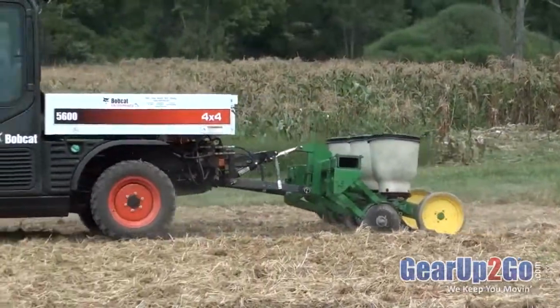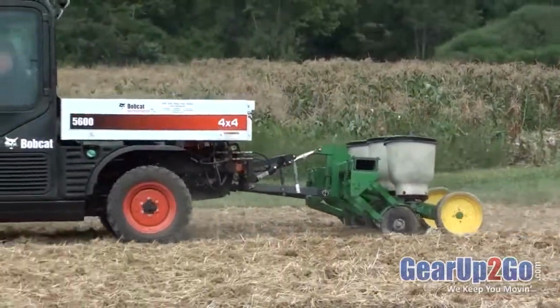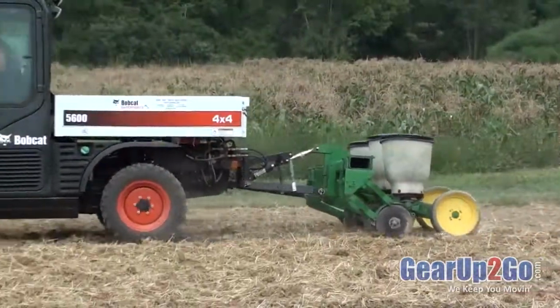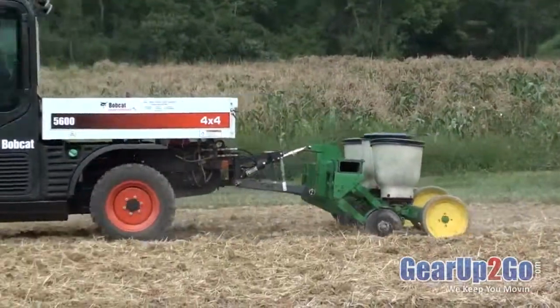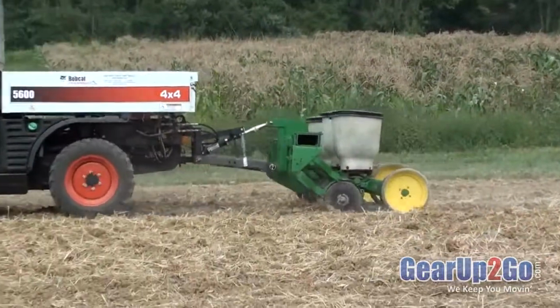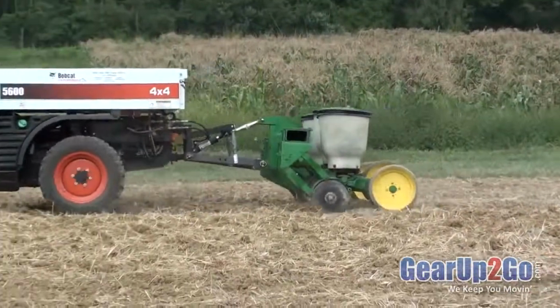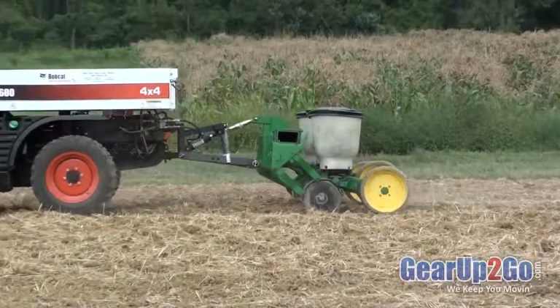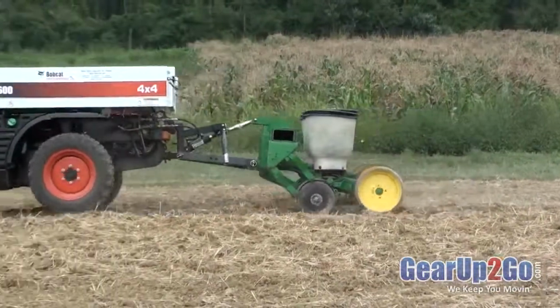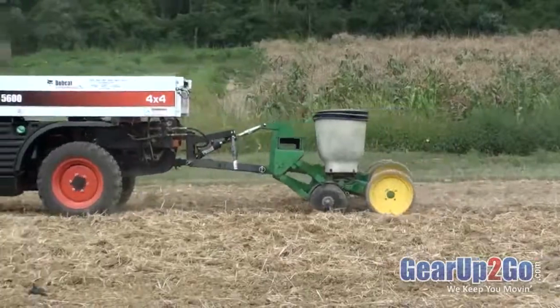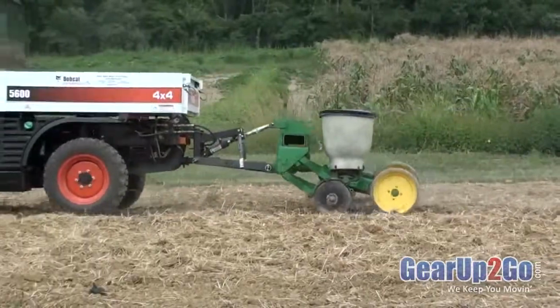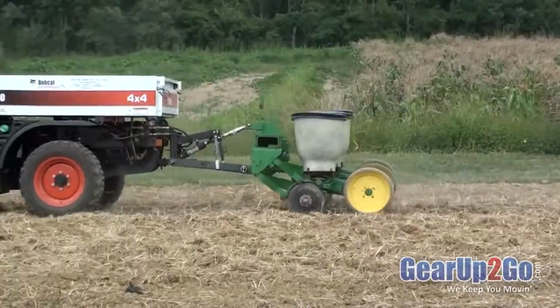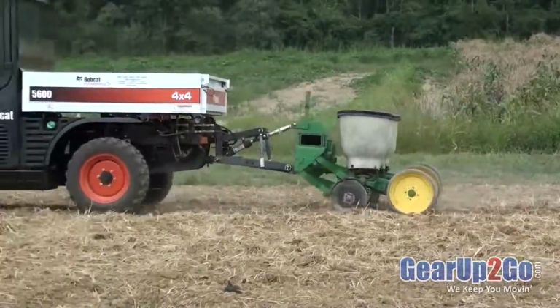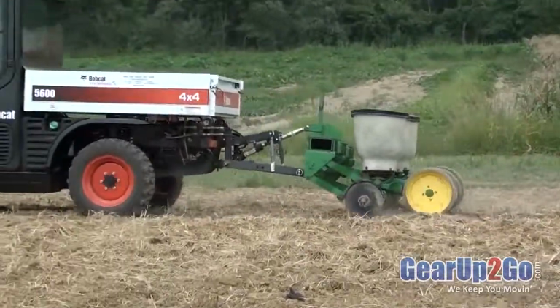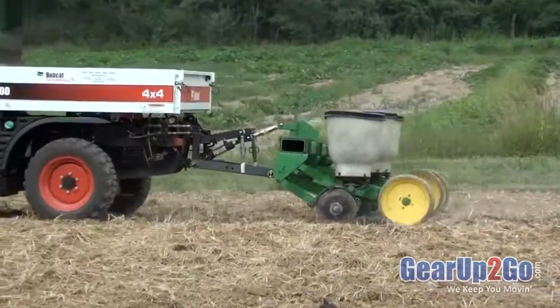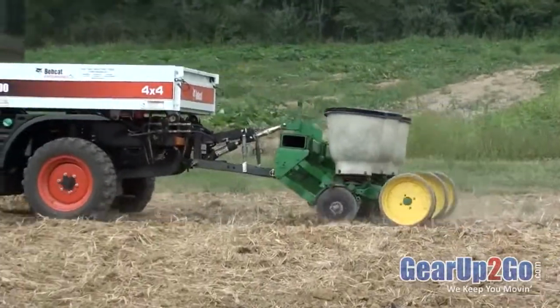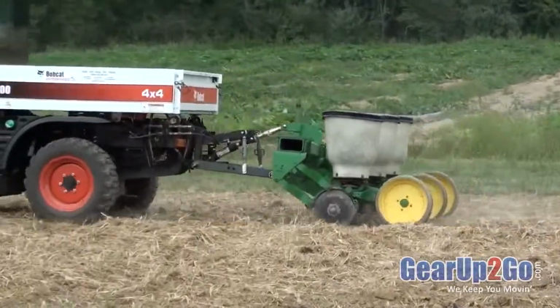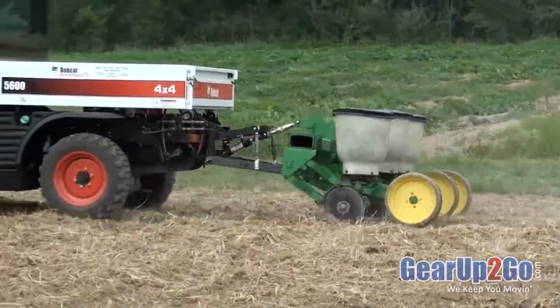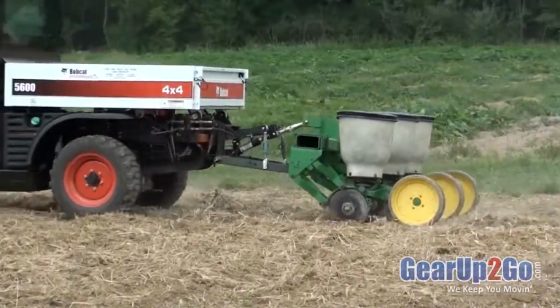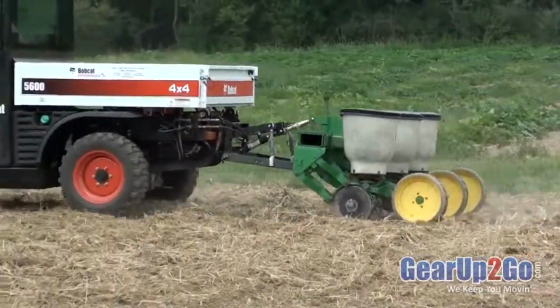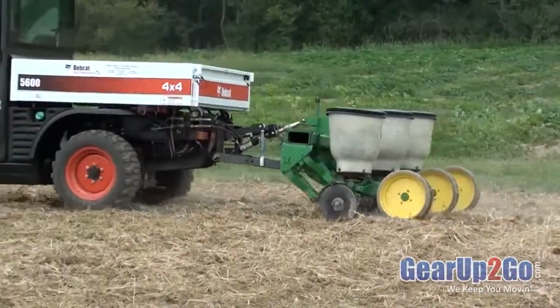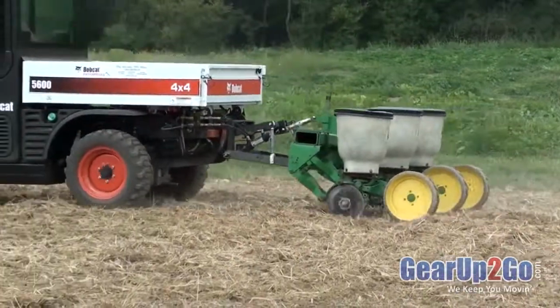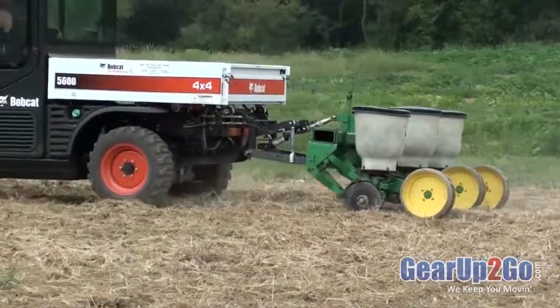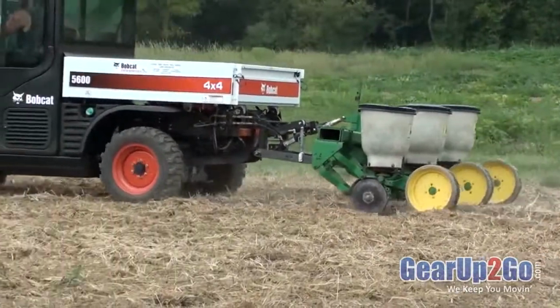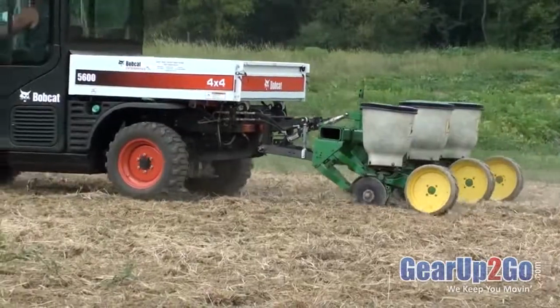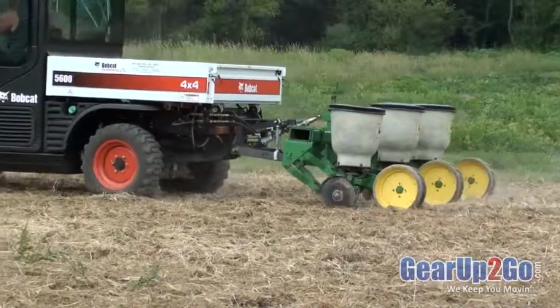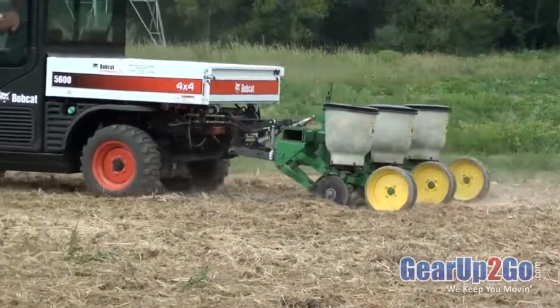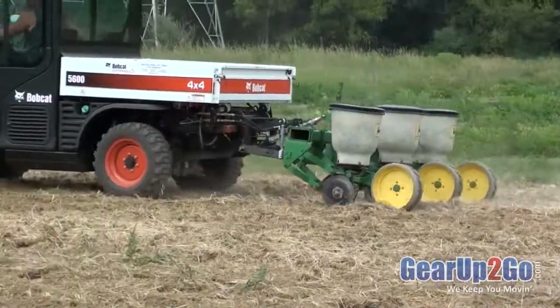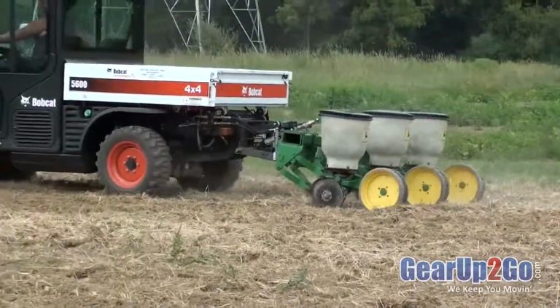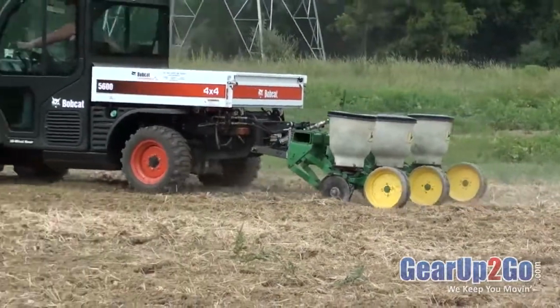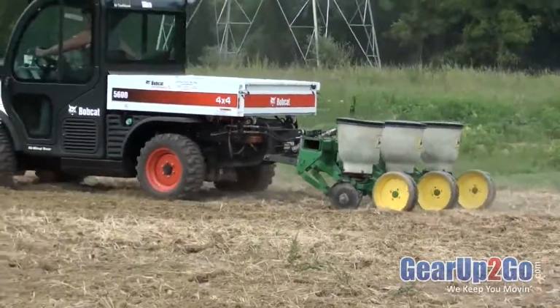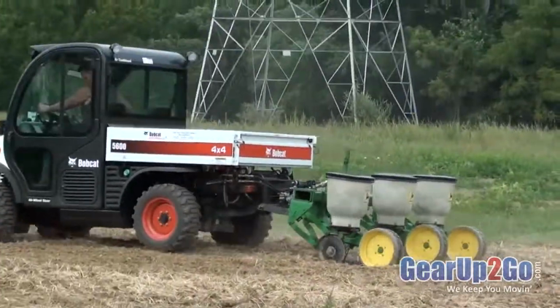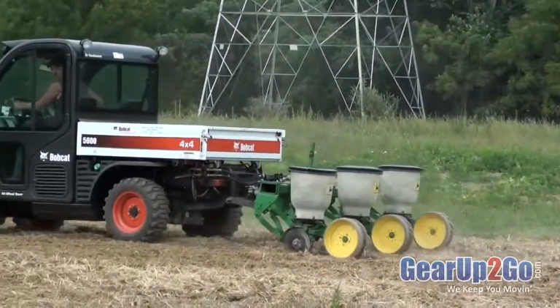Here we show the Farm Boy HD operating a three-row, 600-pound flex 71 planter. With the hydraulic down pressure available in the Farm Boy HD, one now has the option of no-till planting.